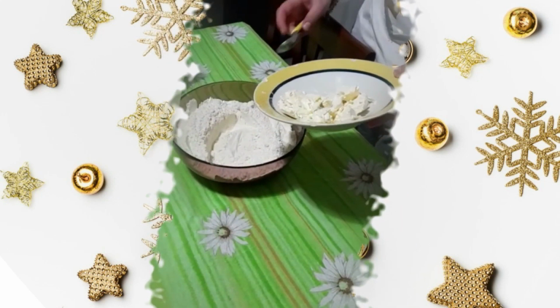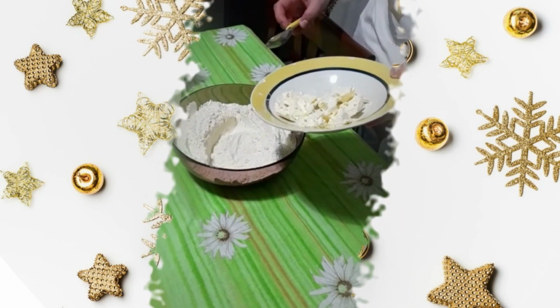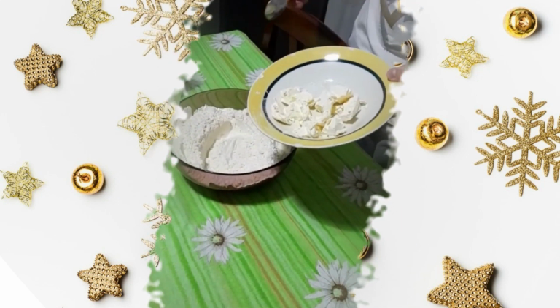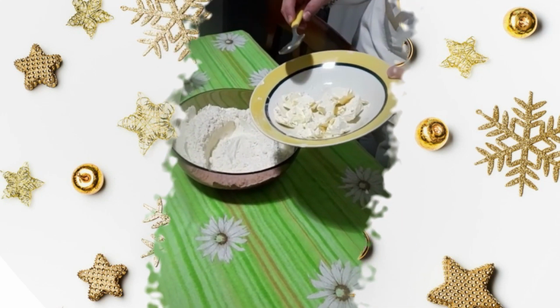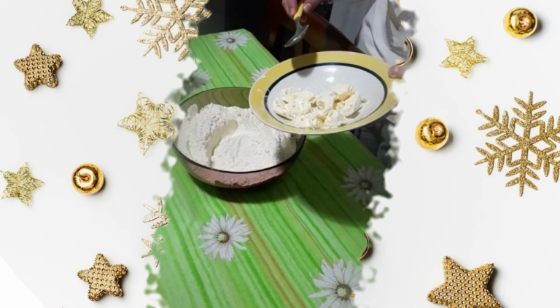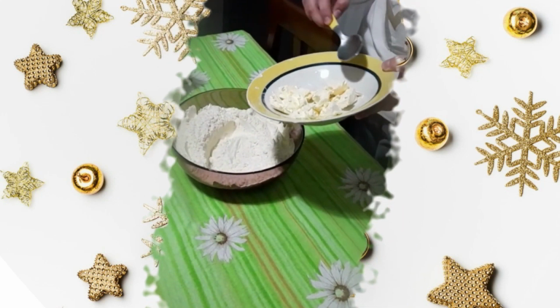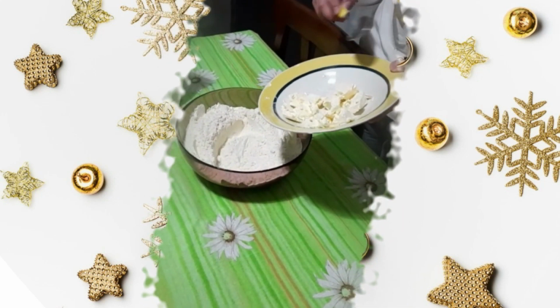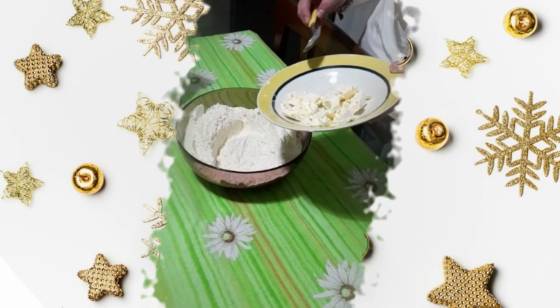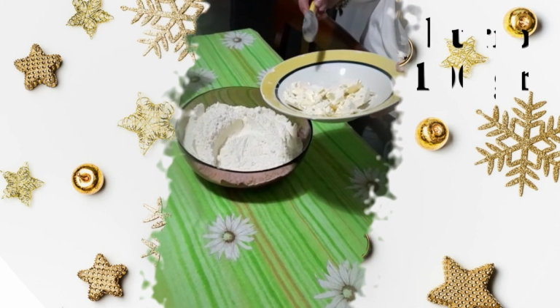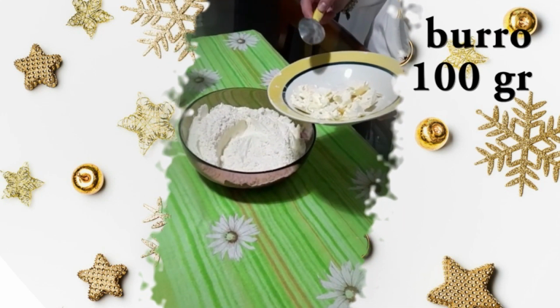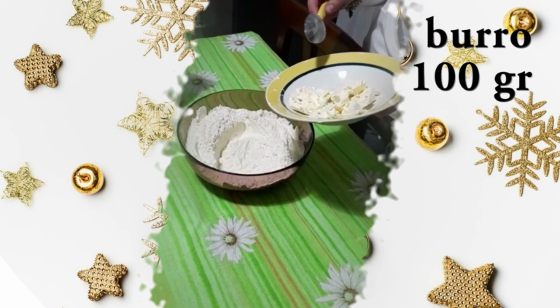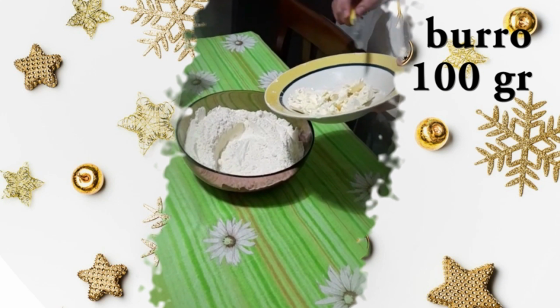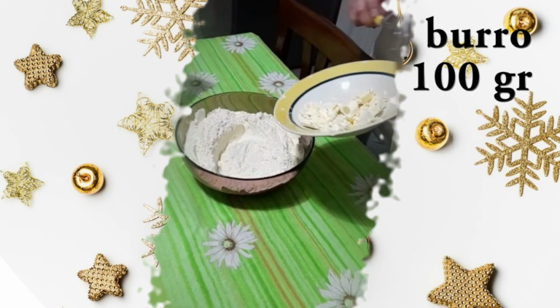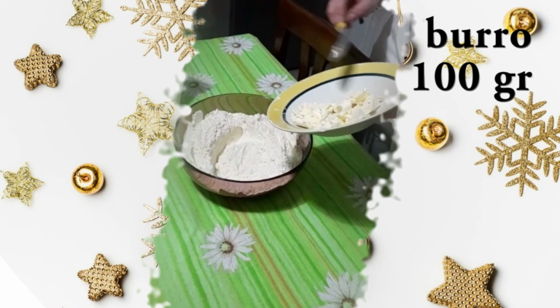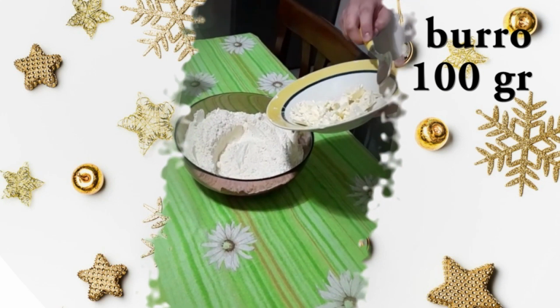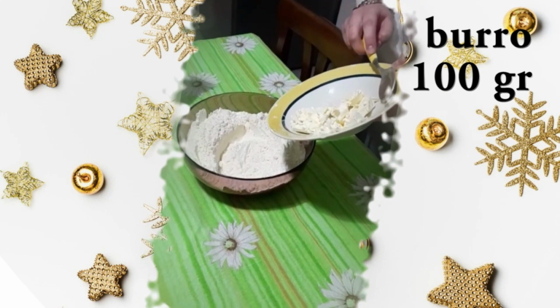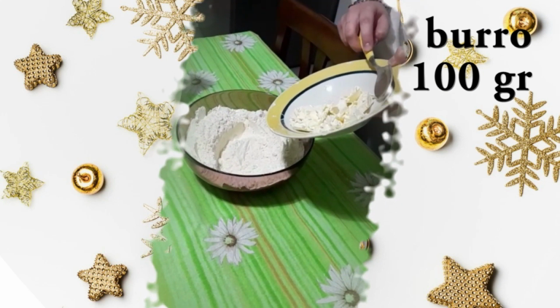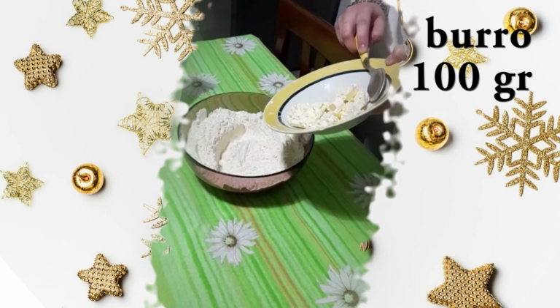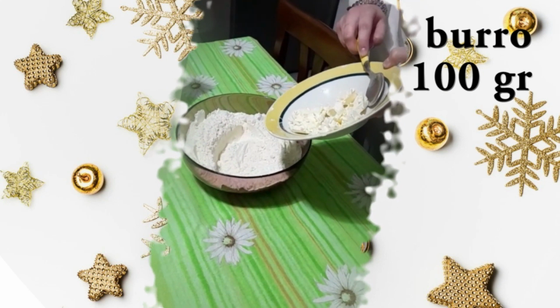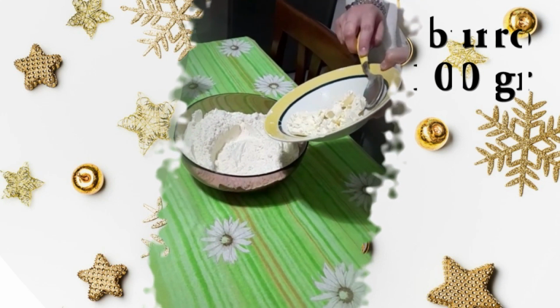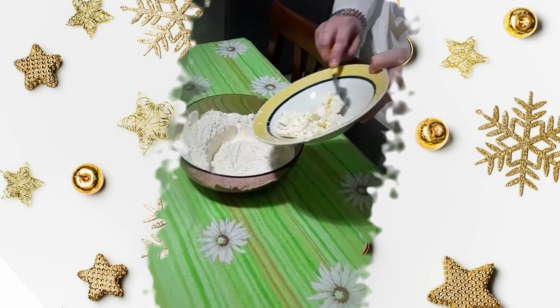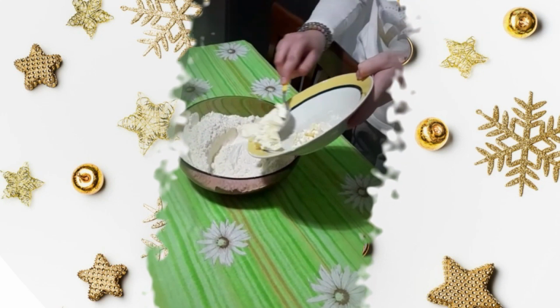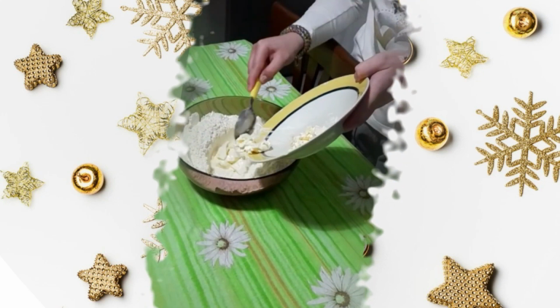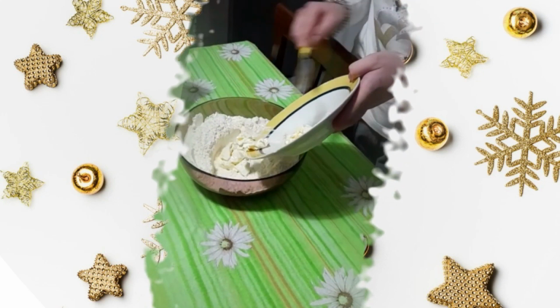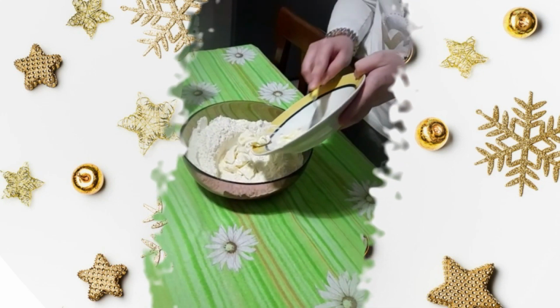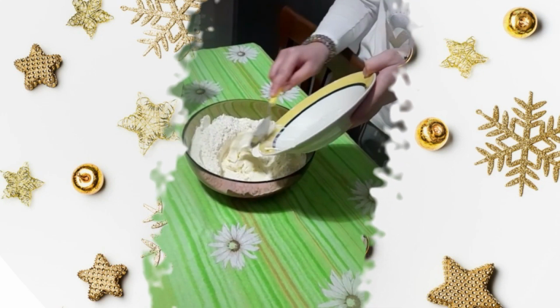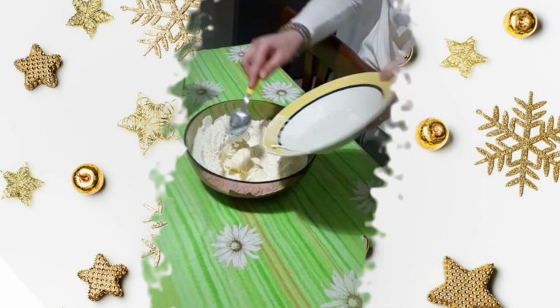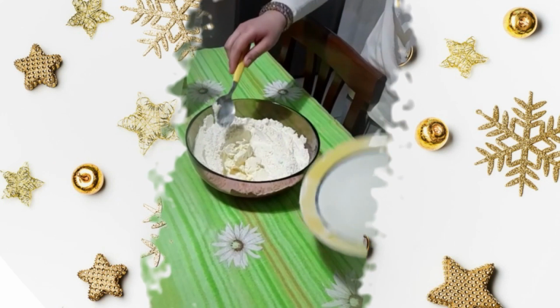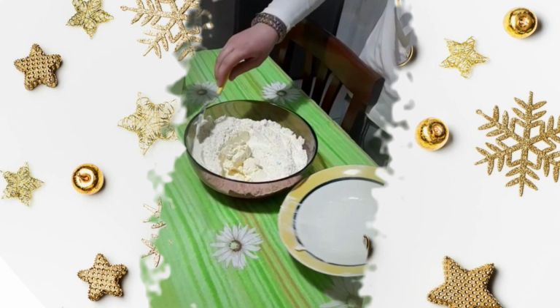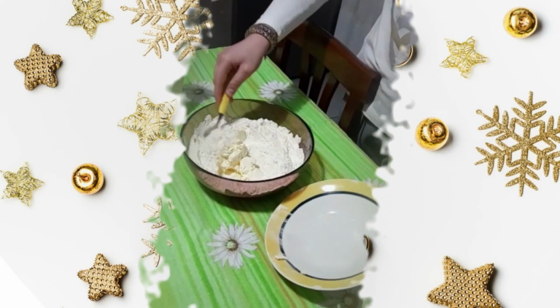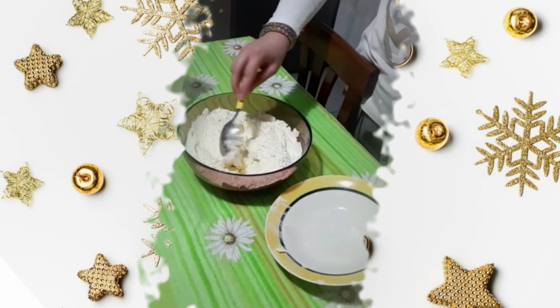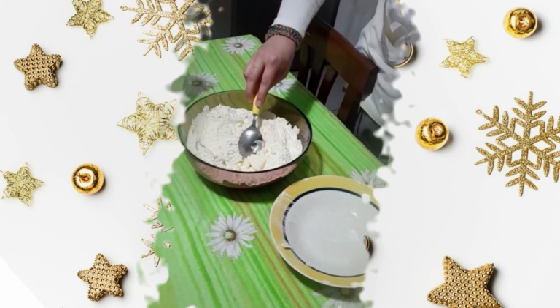Poi prendiamo 100 grammi di burro, facciamoli a pezzettini e versiamoli nelle due polveri. E continuiamo a mescolare.